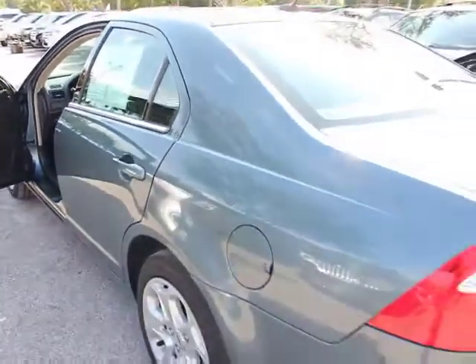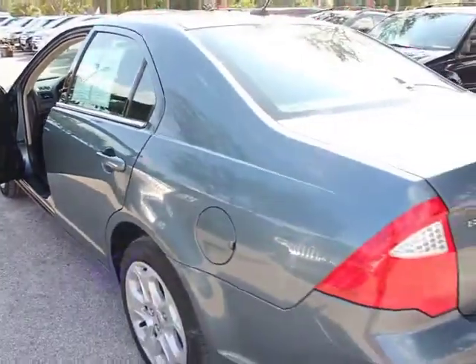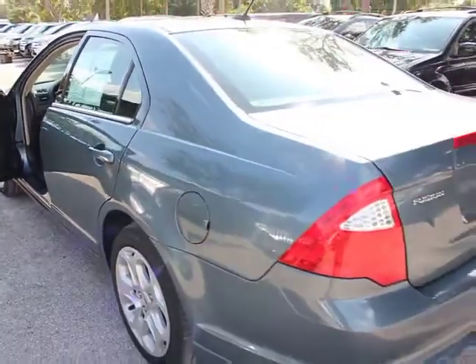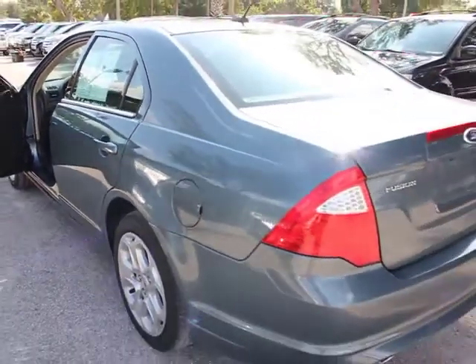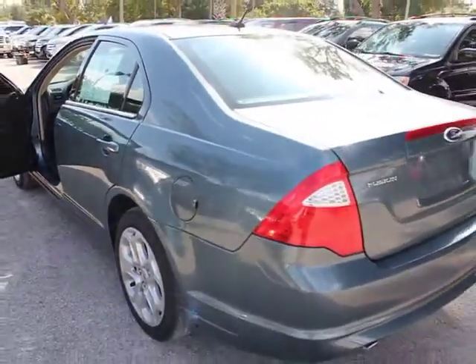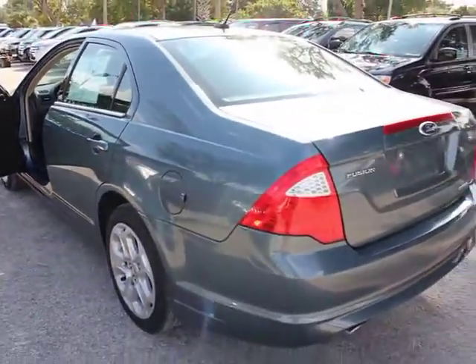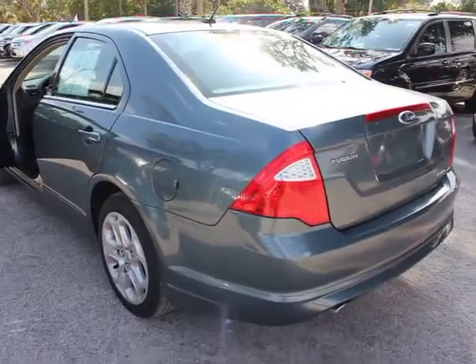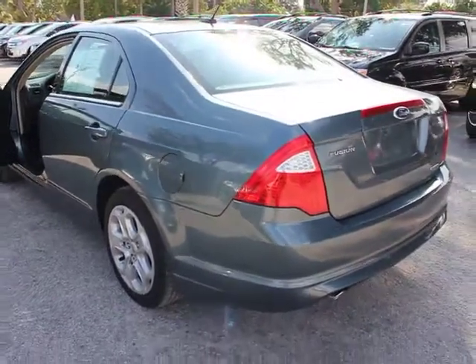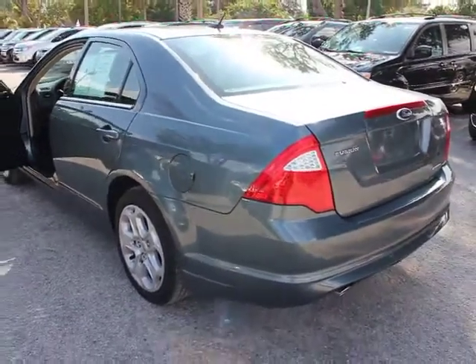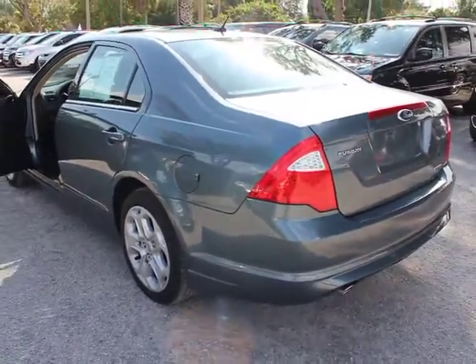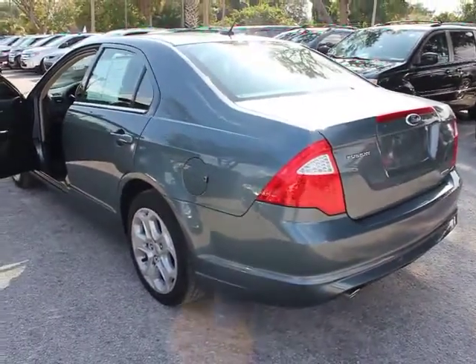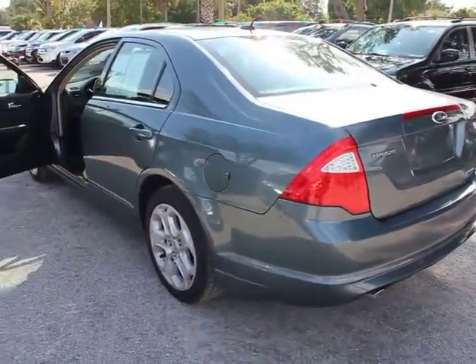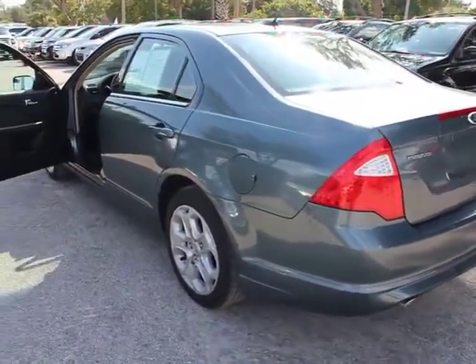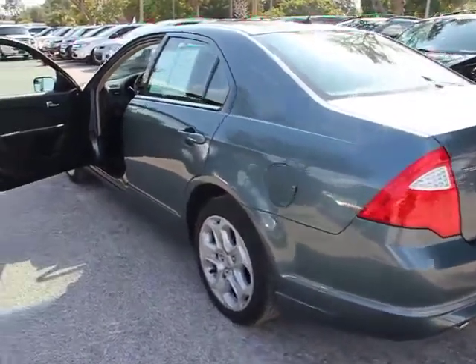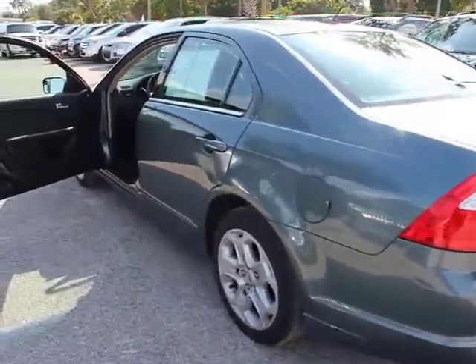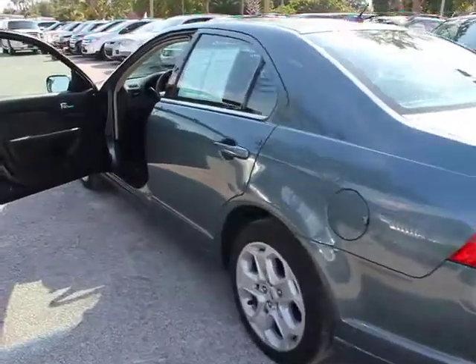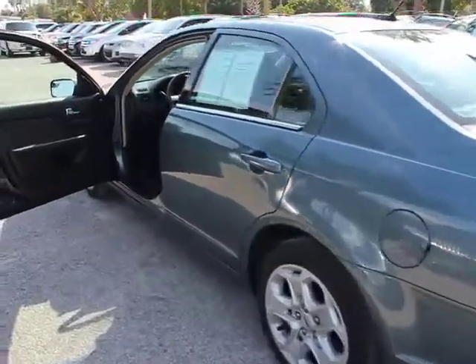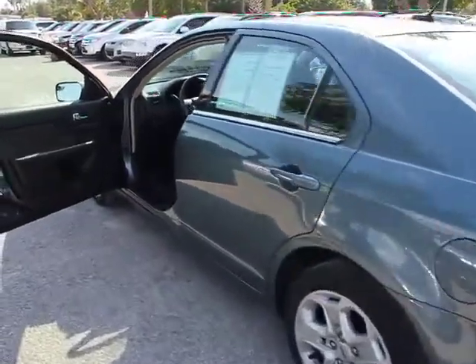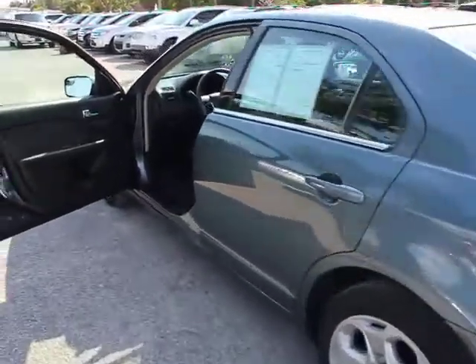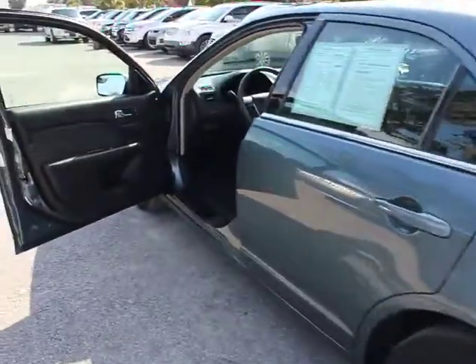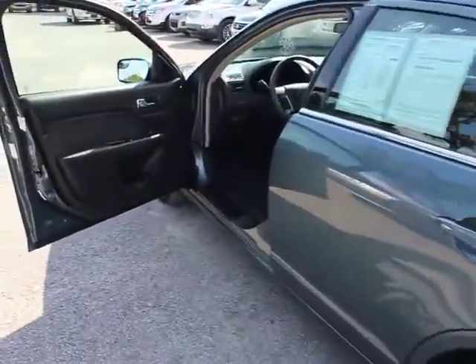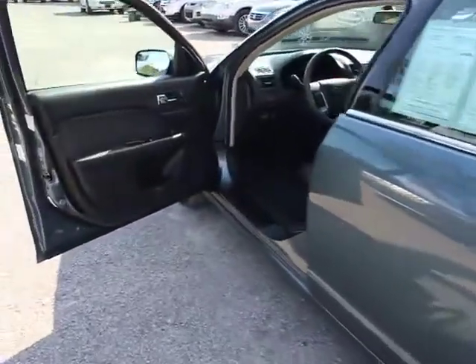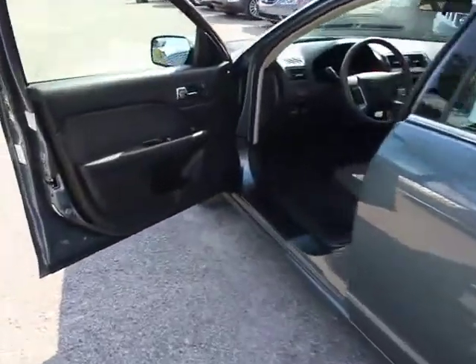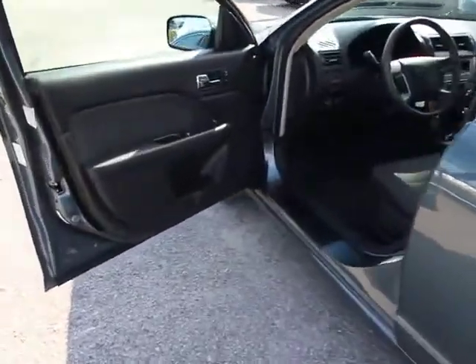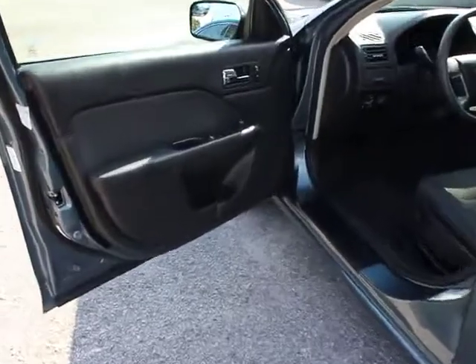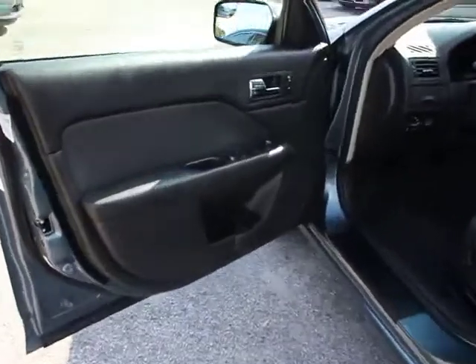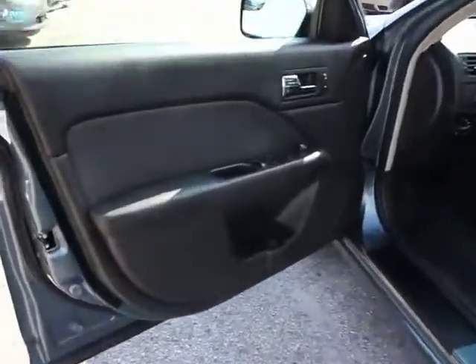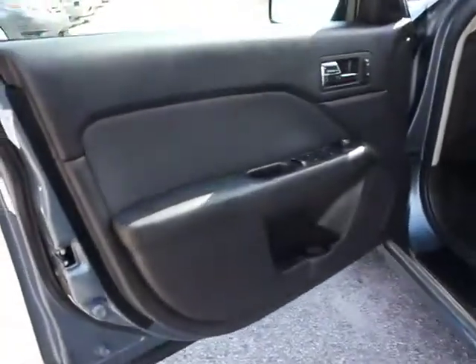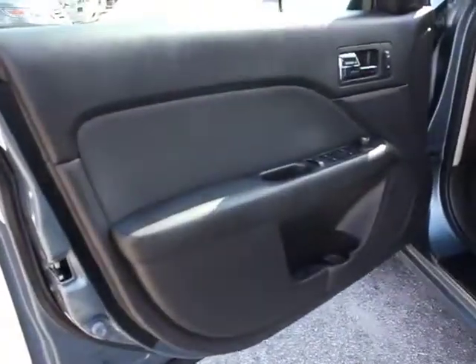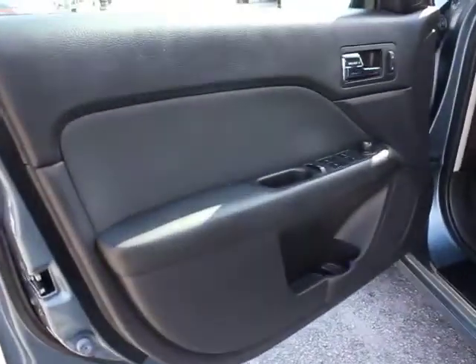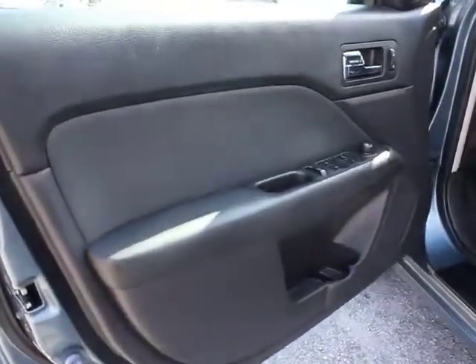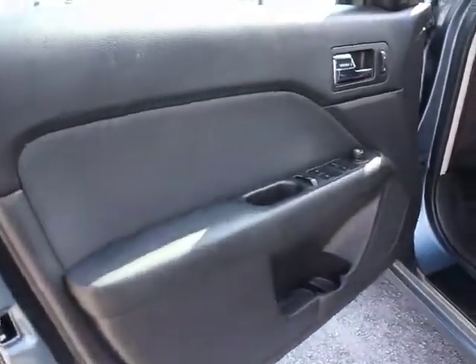Front bucket seats, cloth seat trim, compact spare tire, post crash alert system, dual exhaust, body color door handles, speed control.